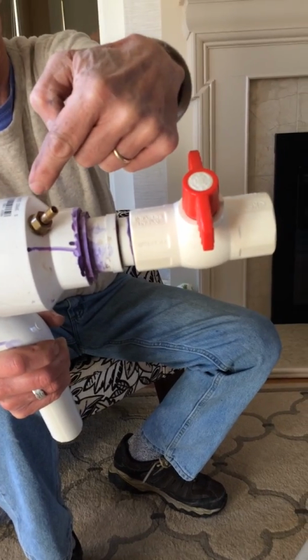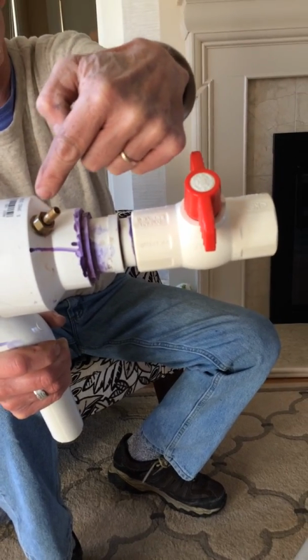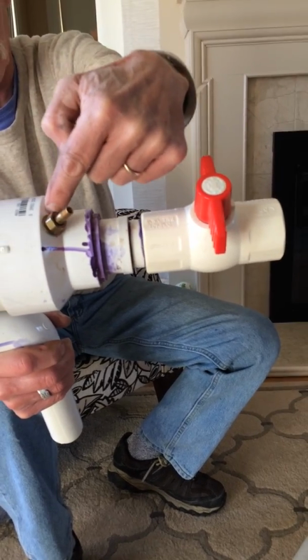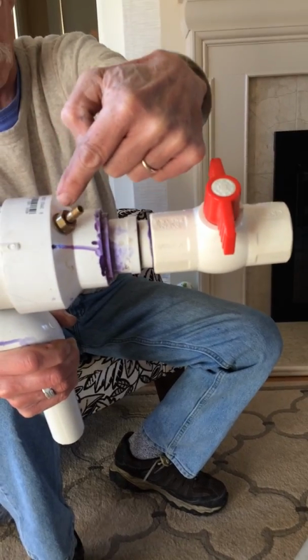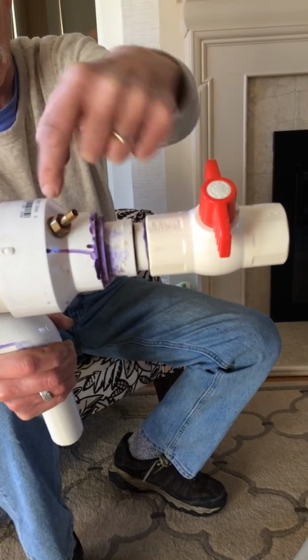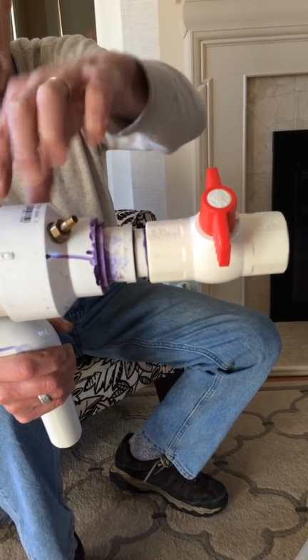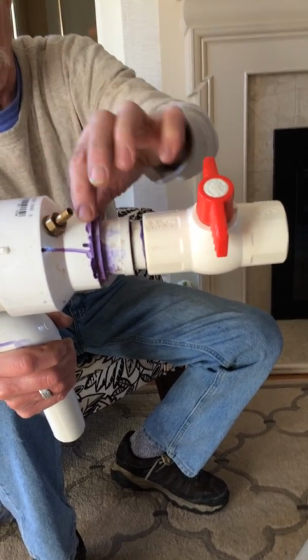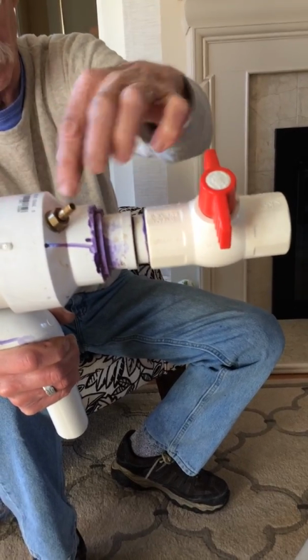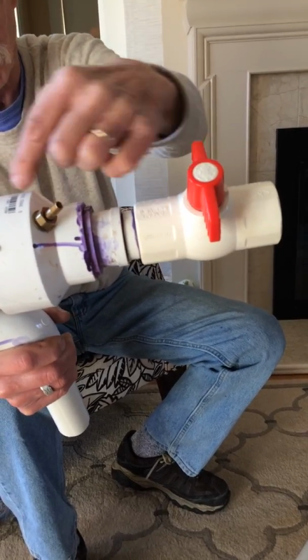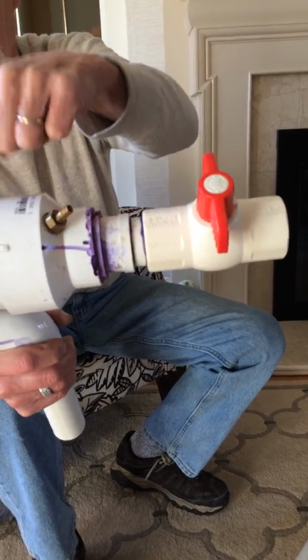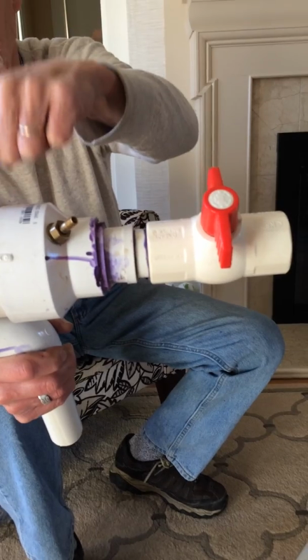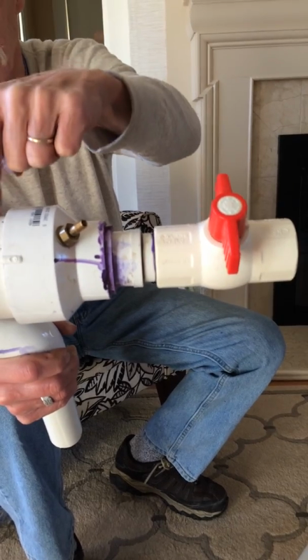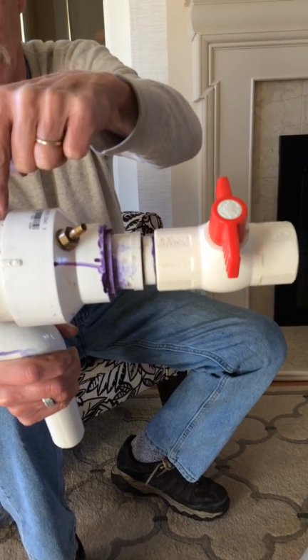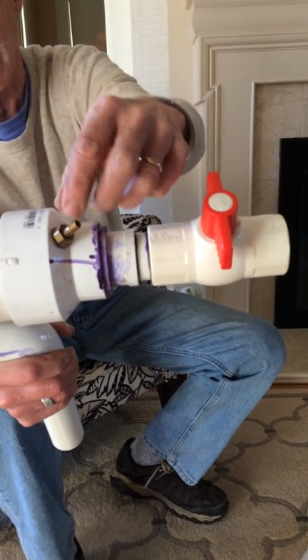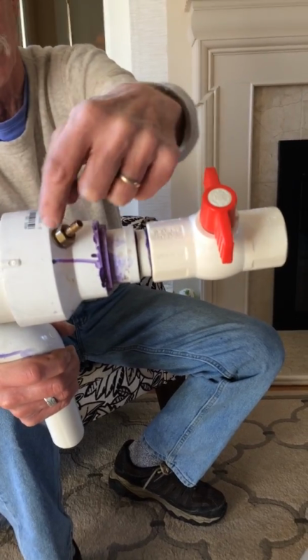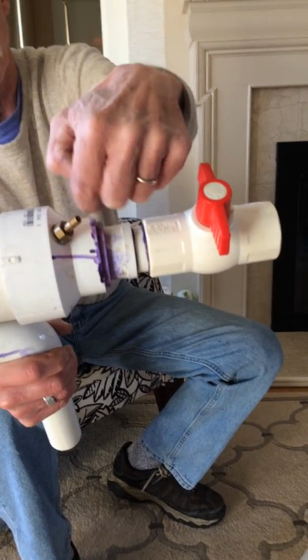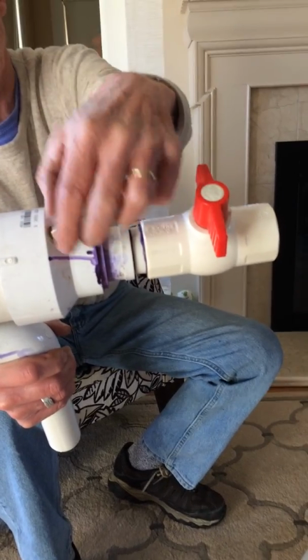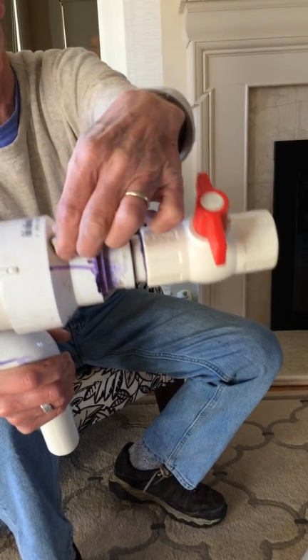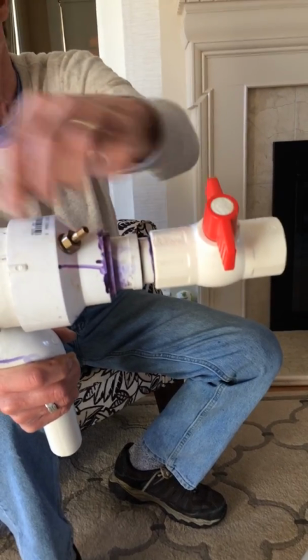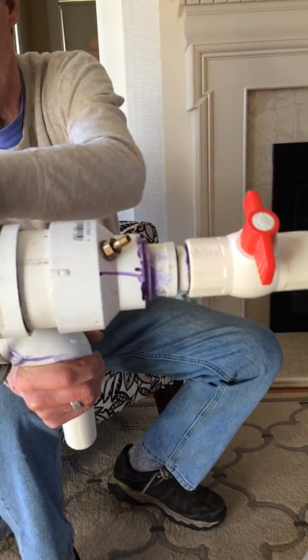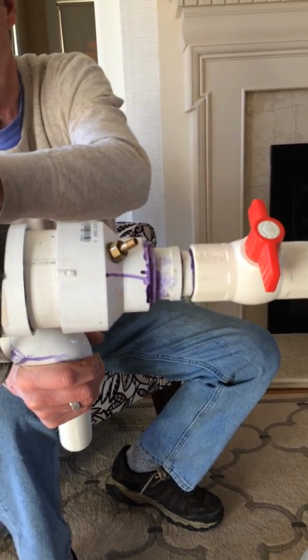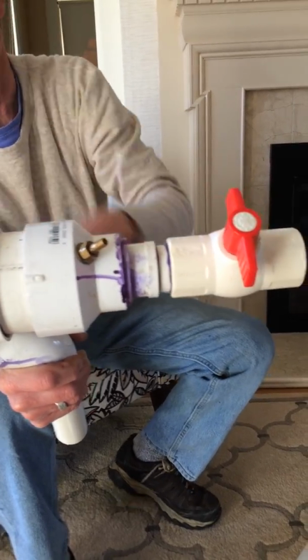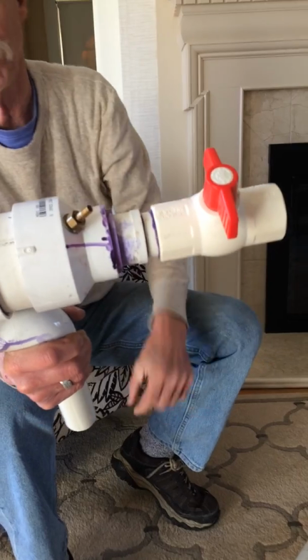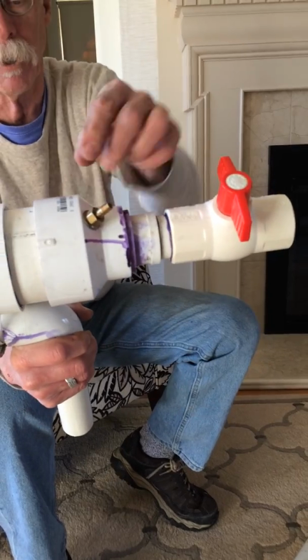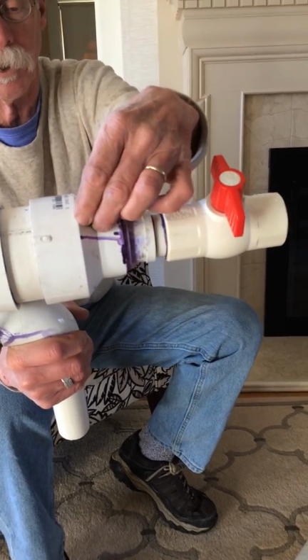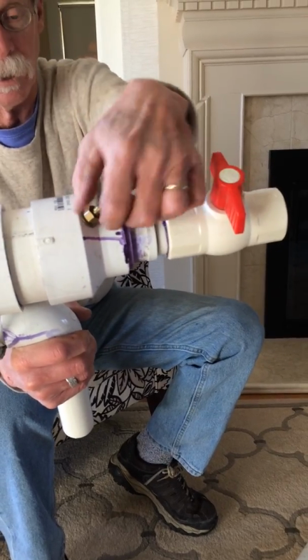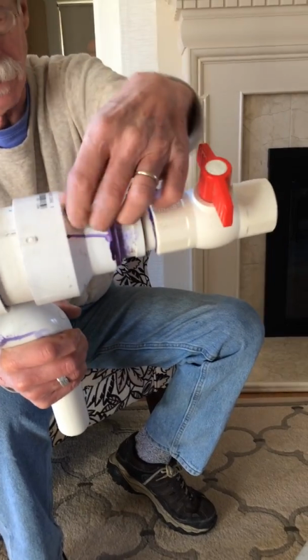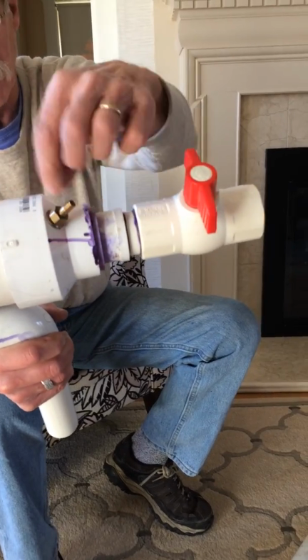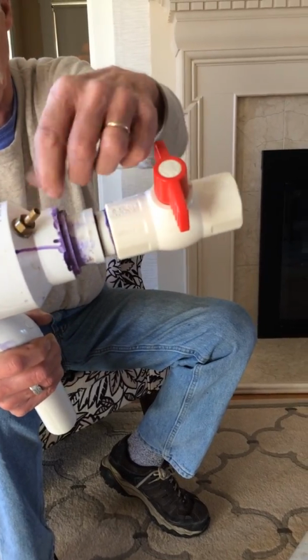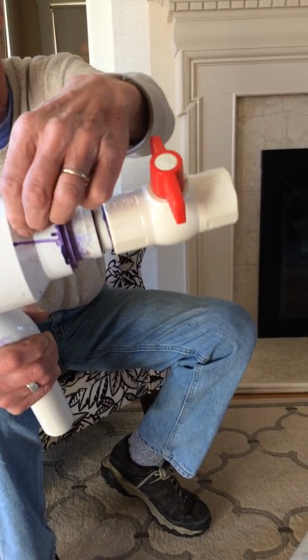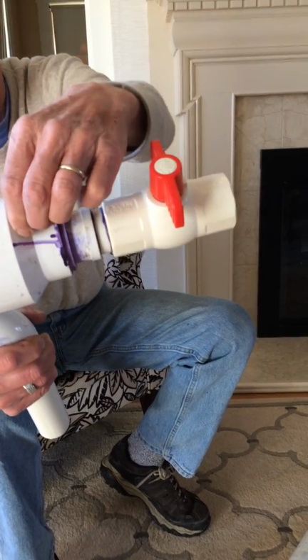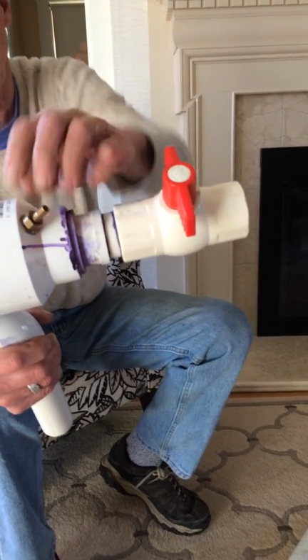I drilled through this reducing section right into the tank — the 3-inch tank — and I sealed this with plumber's cement and tightened it down. There's a washer and a nut; you tighten it down.